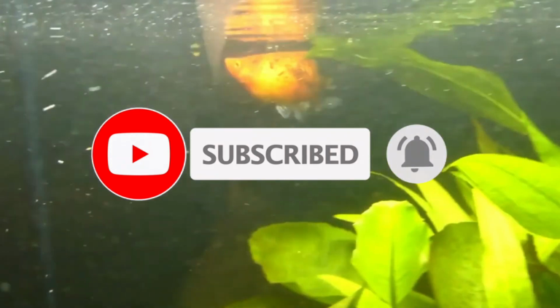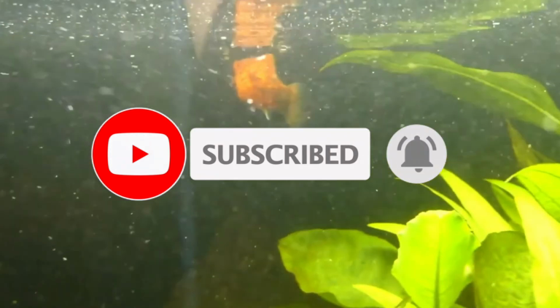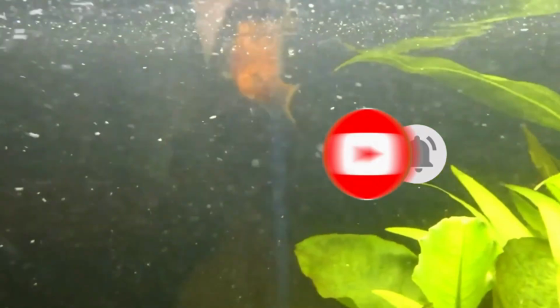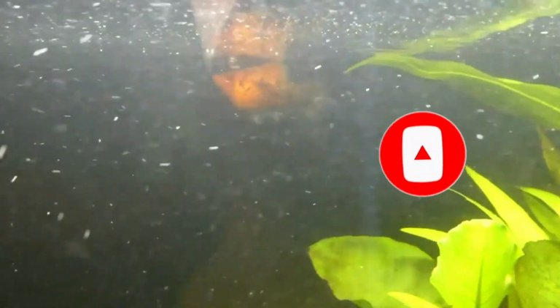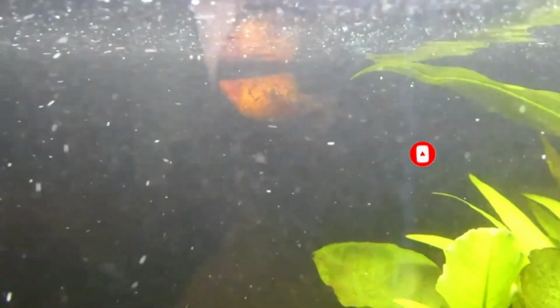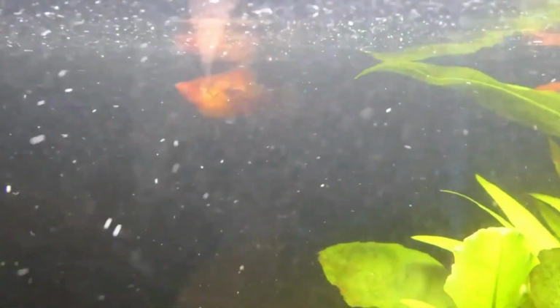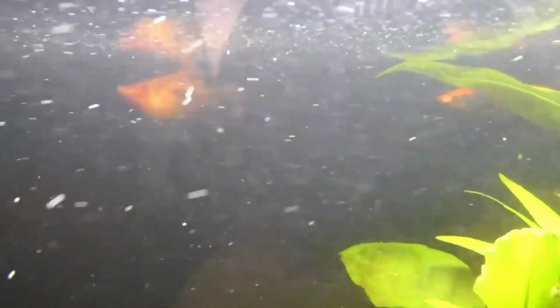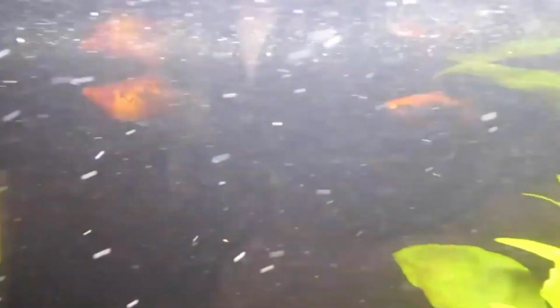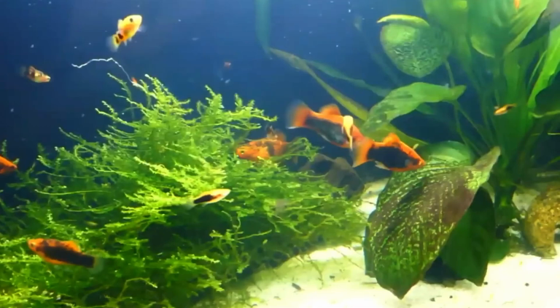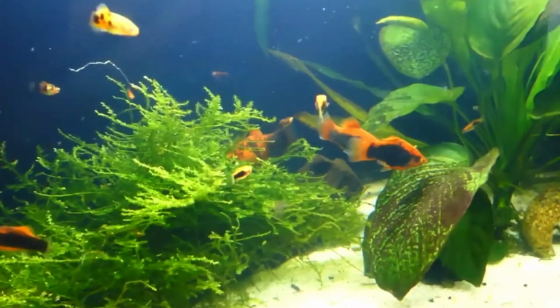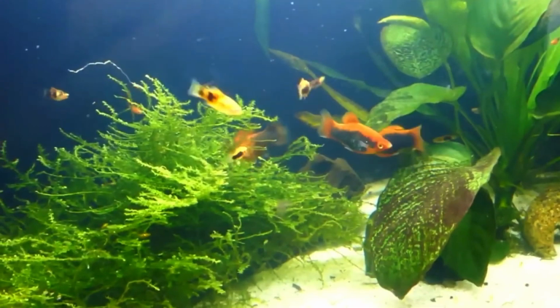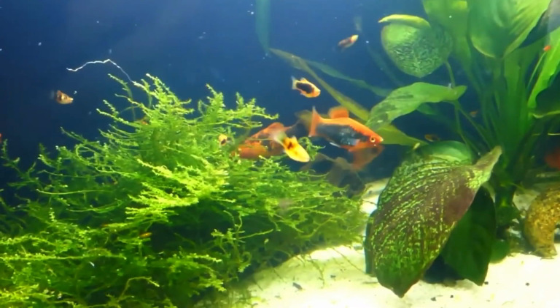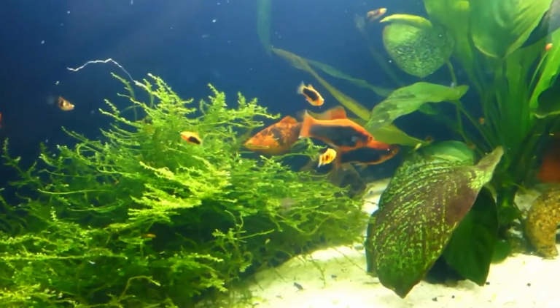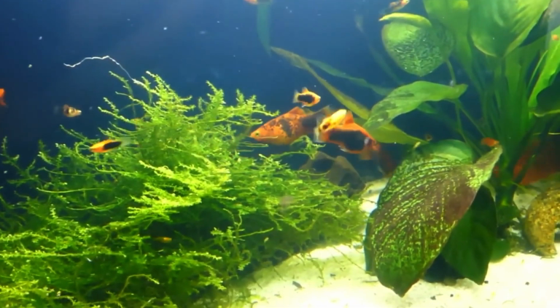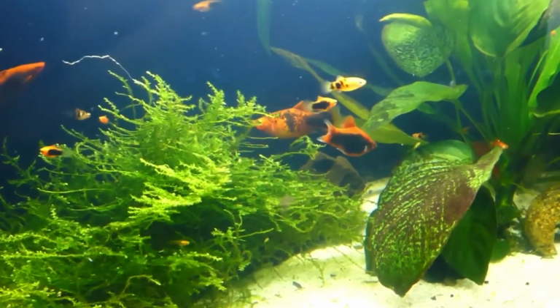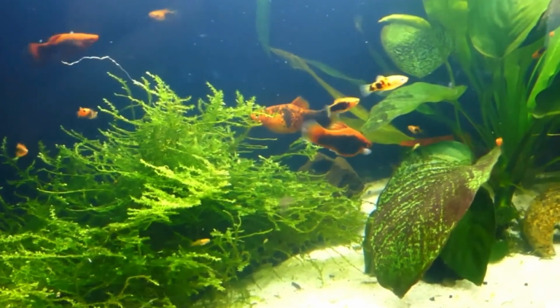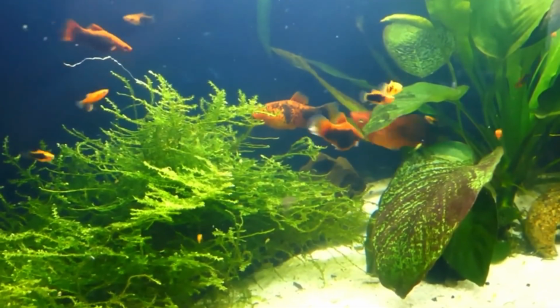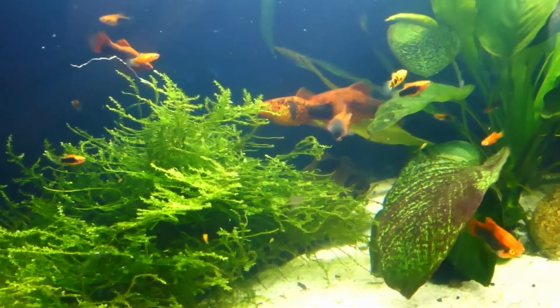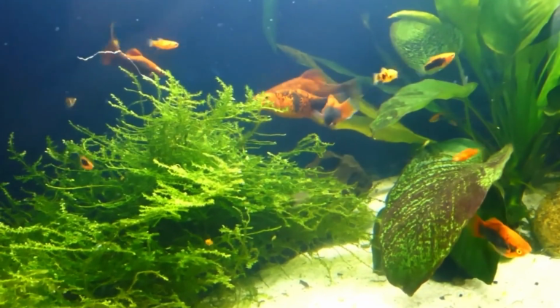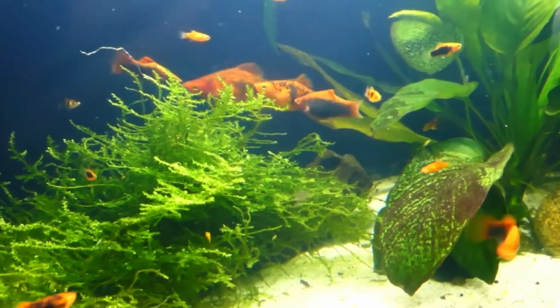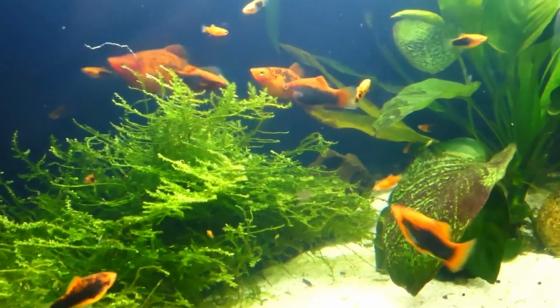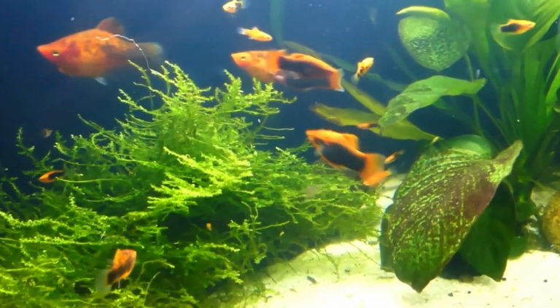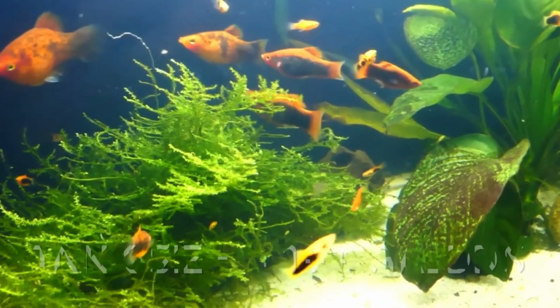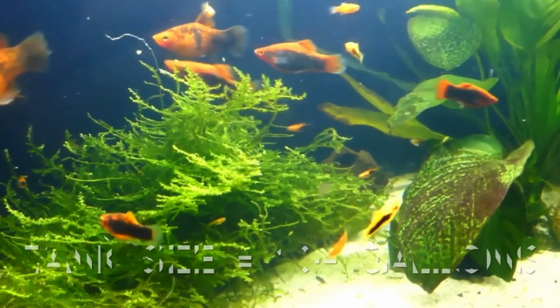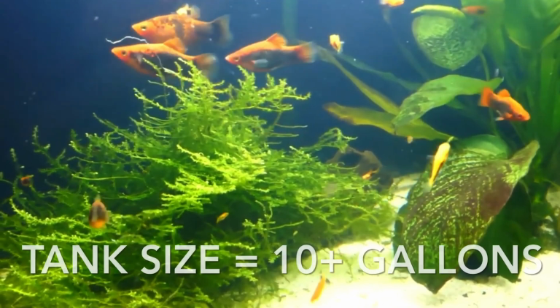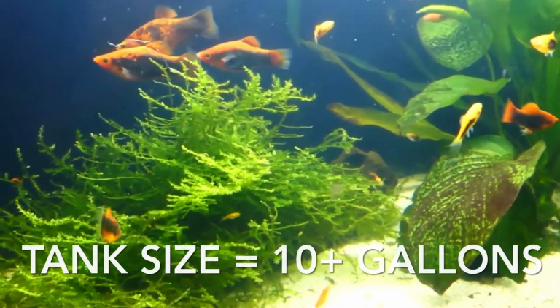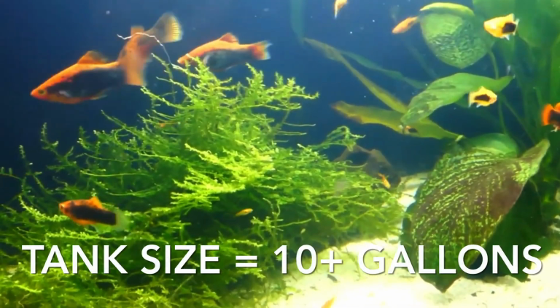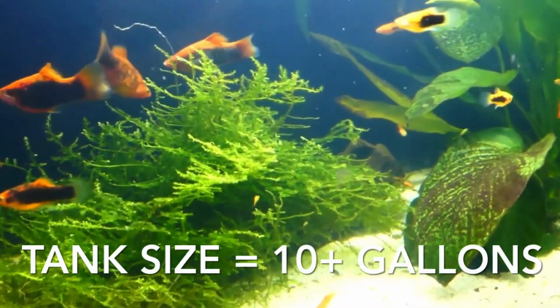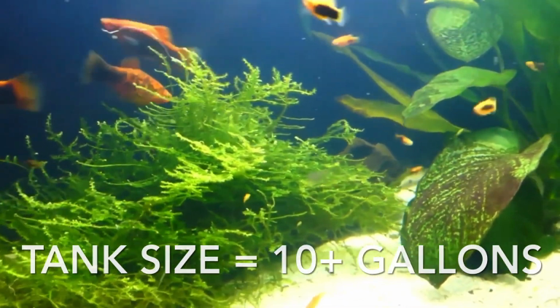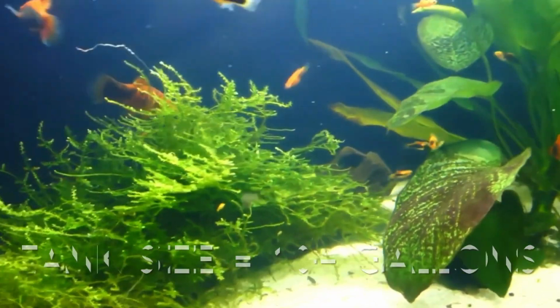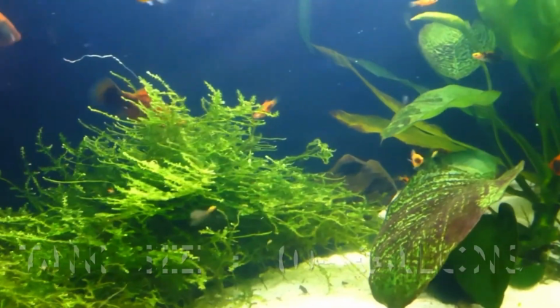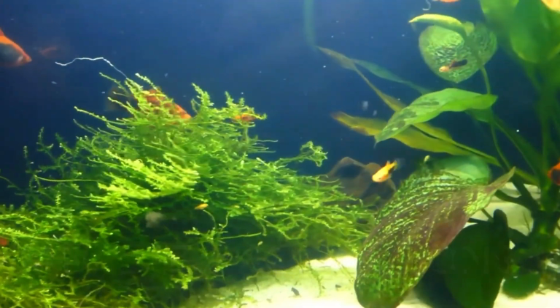Platys are live bearers, which means they give birth to live young. If you want them to breed, keep them in a ratio of two females to one male. I recommend at least a 10 gallon tank, but the bigger the tank, the better.